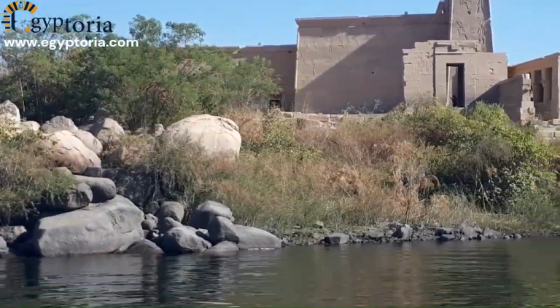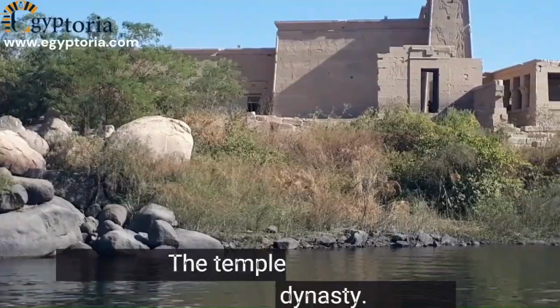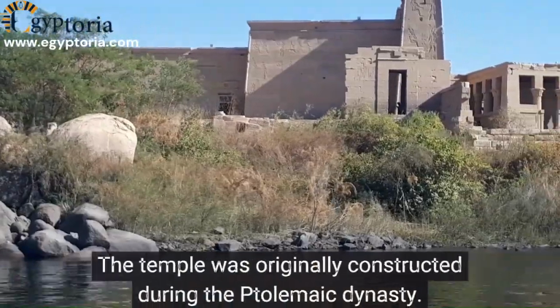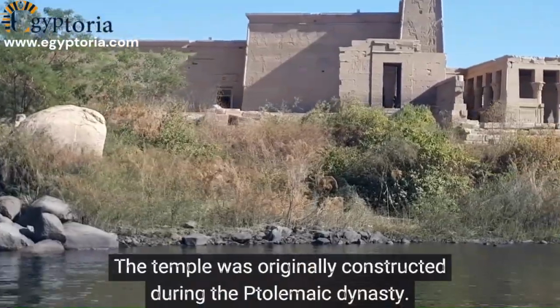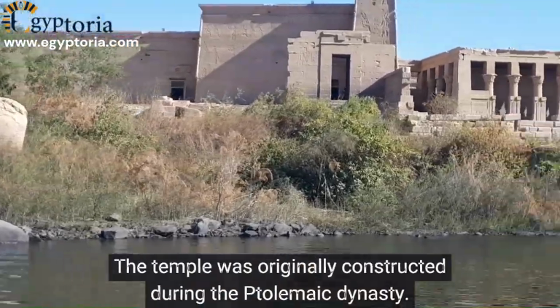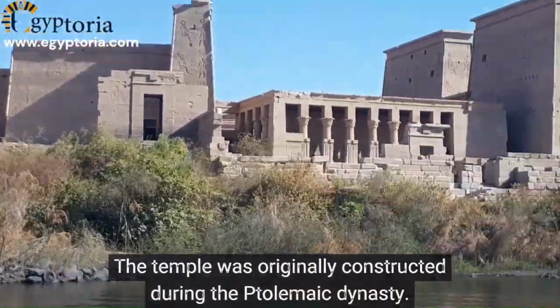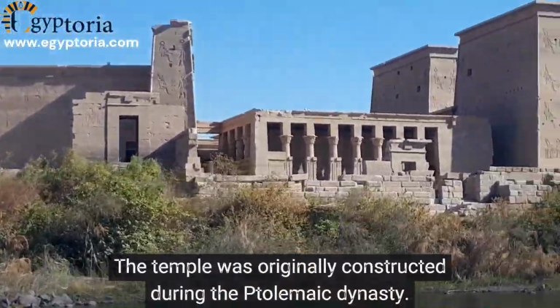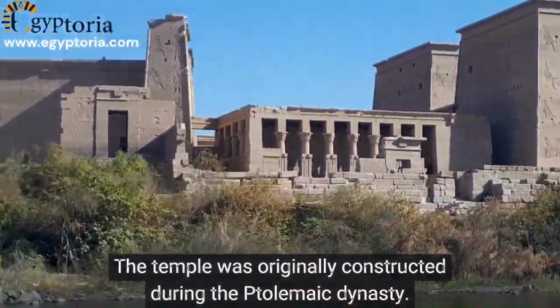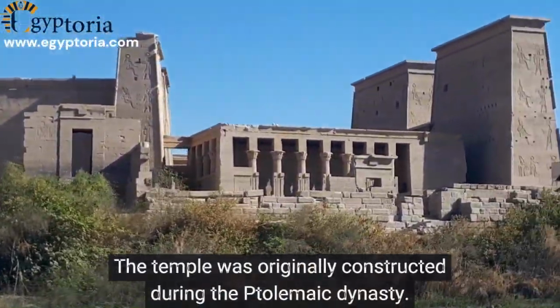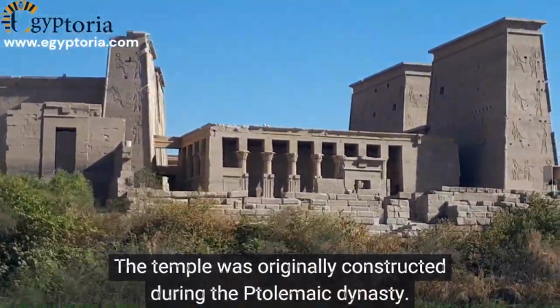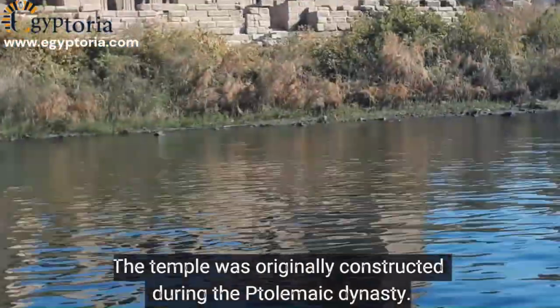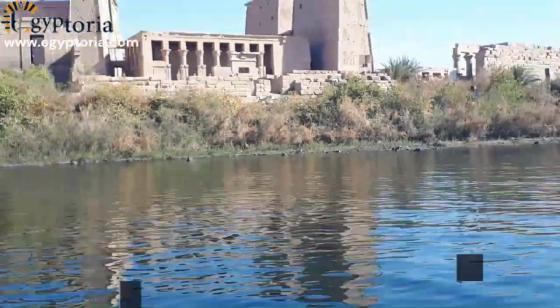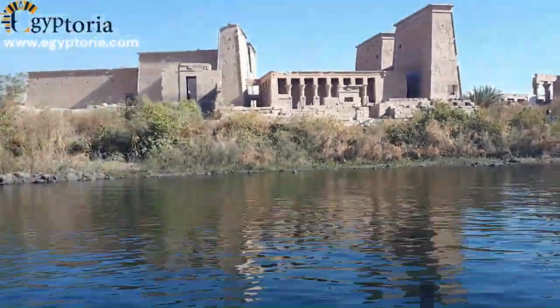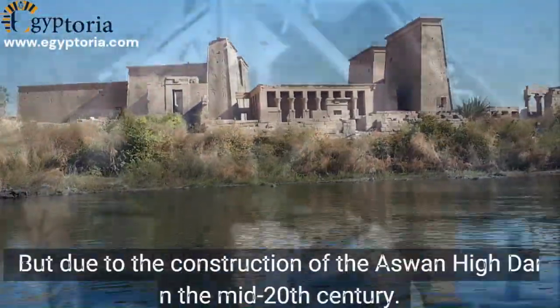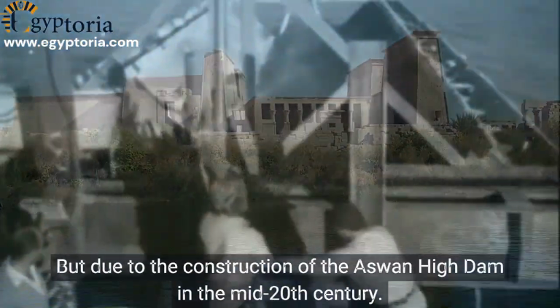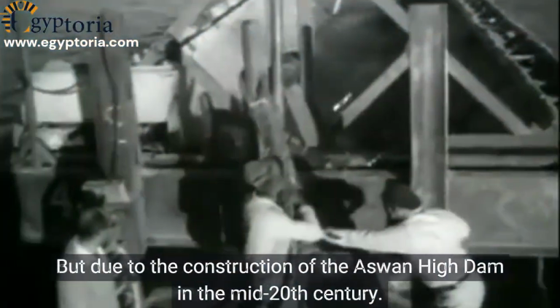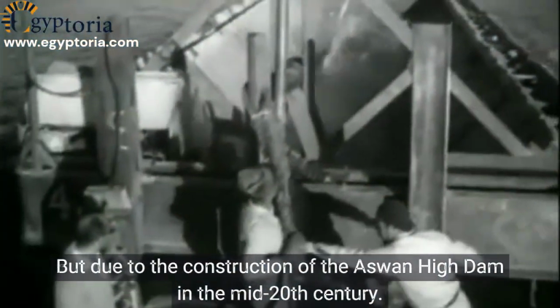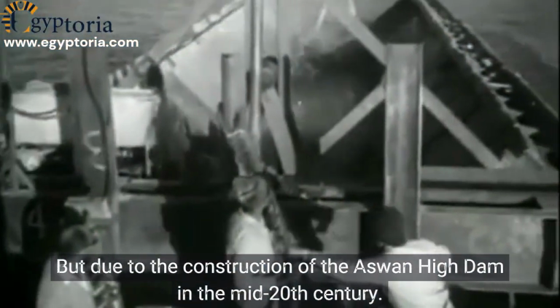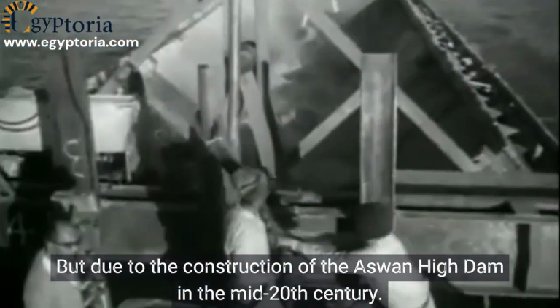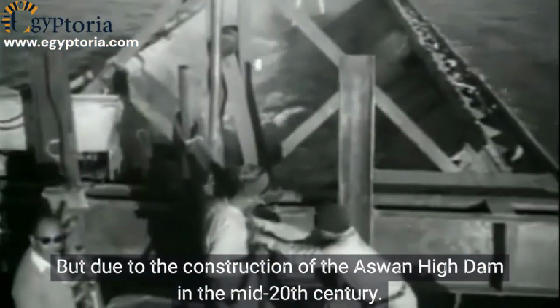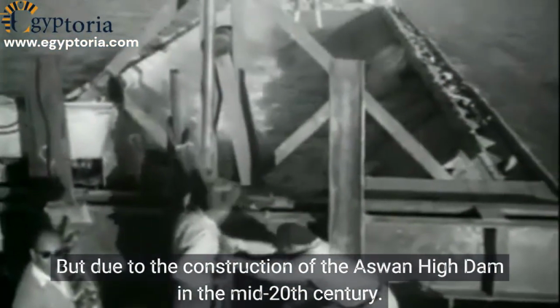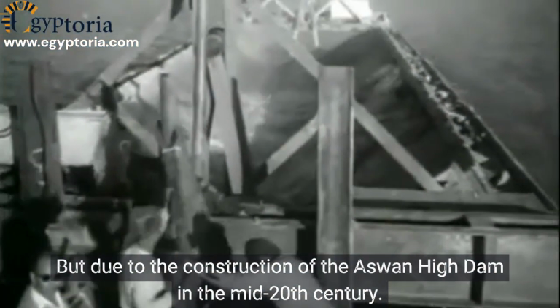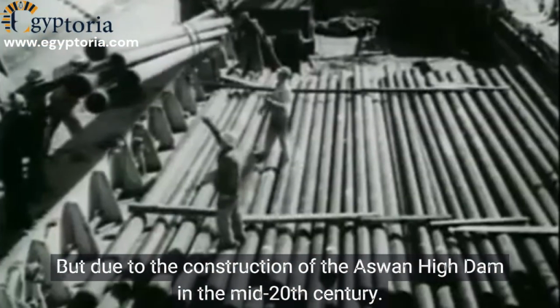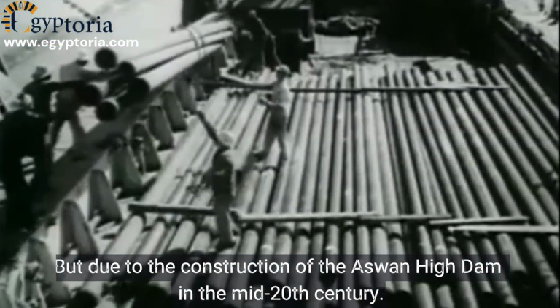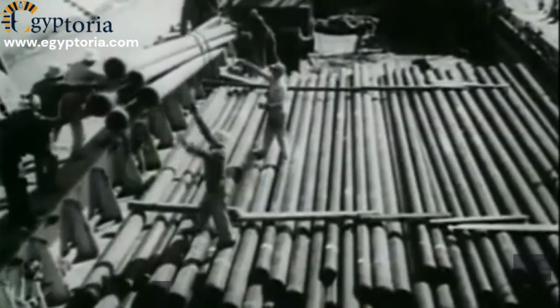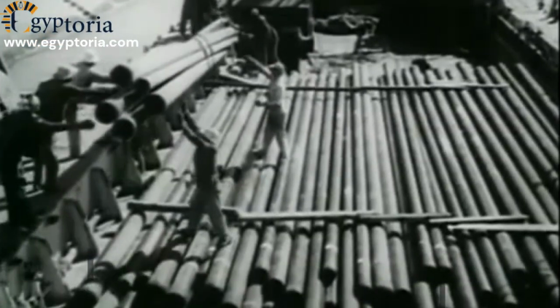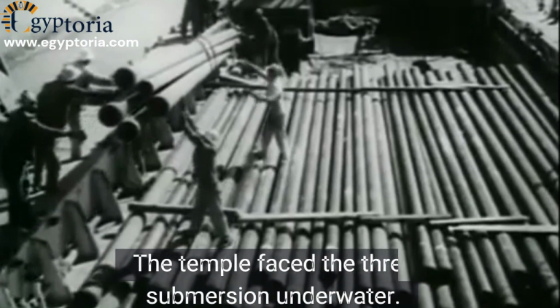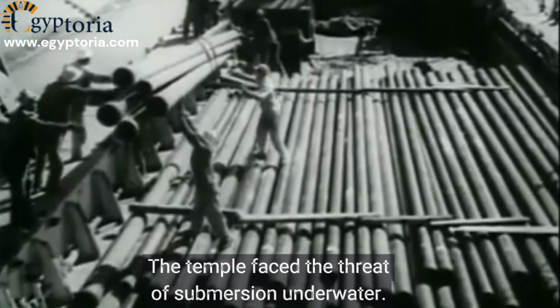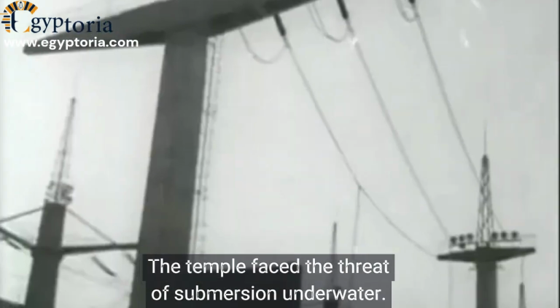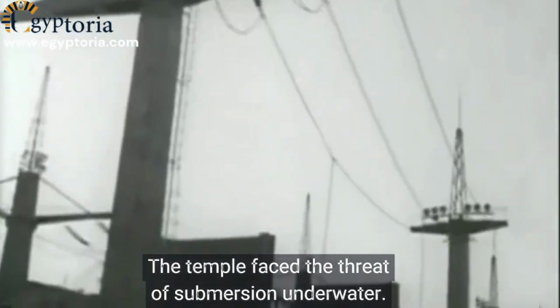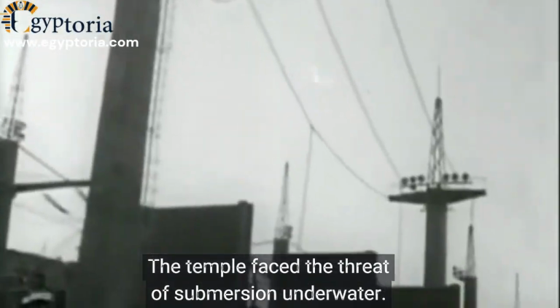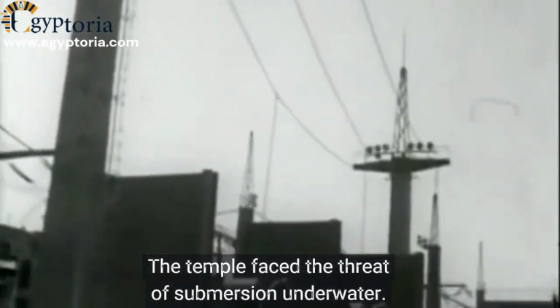The temple was originally constructed during the Ptolemaic dynasty, but due to the construction of the Aswan High Dam in the mid-20th century, the temple faced the threat of submersion underwater.